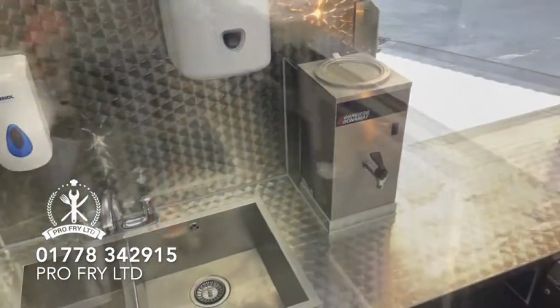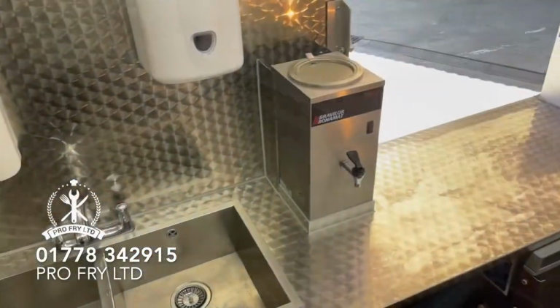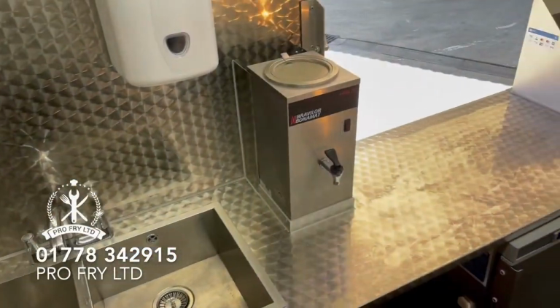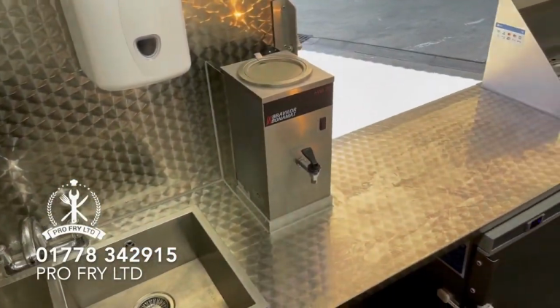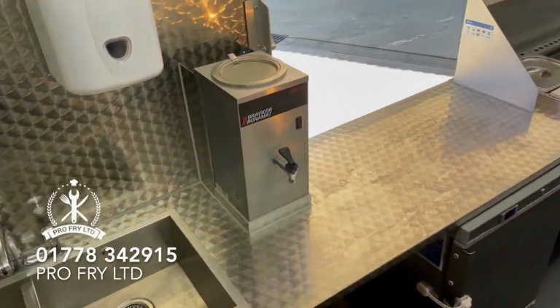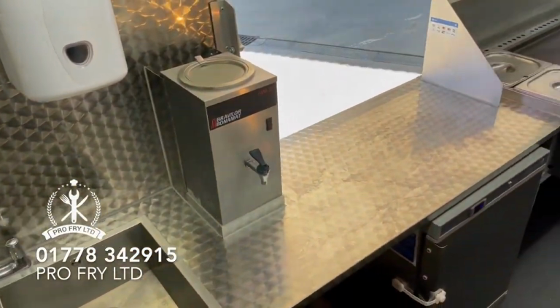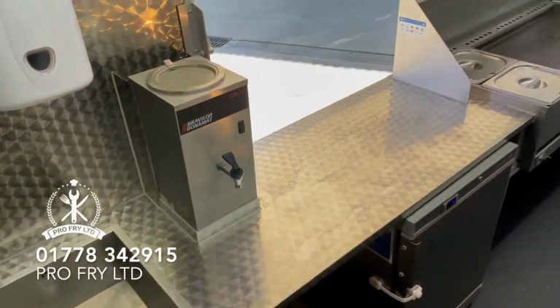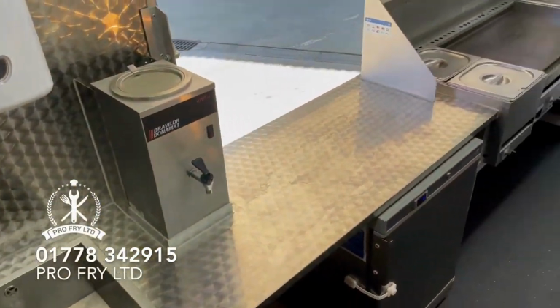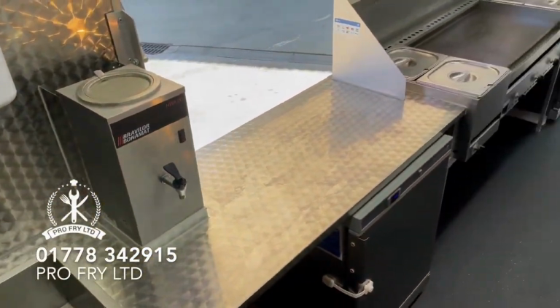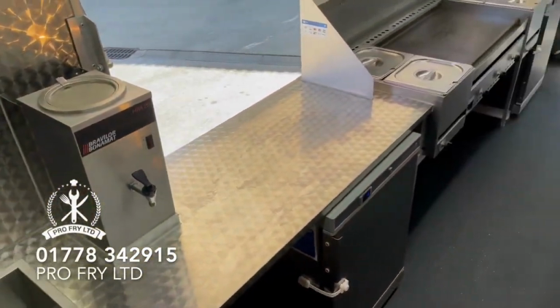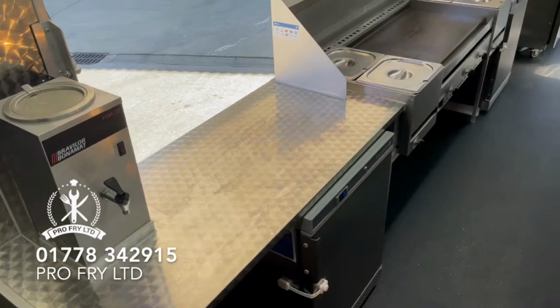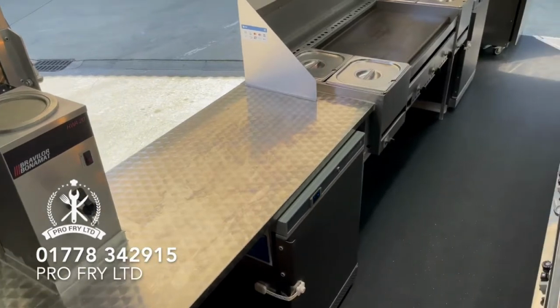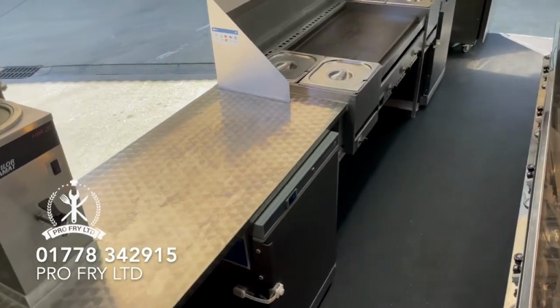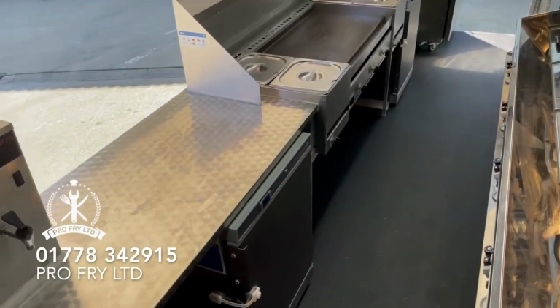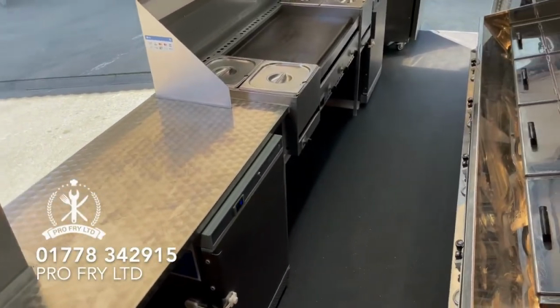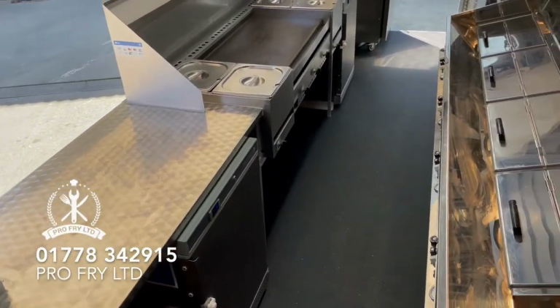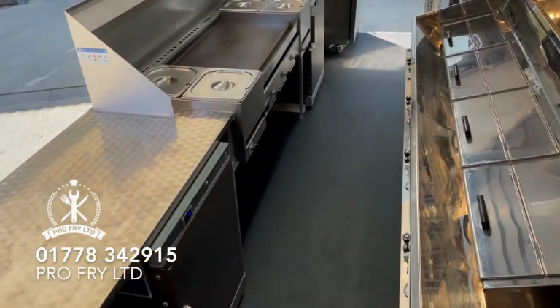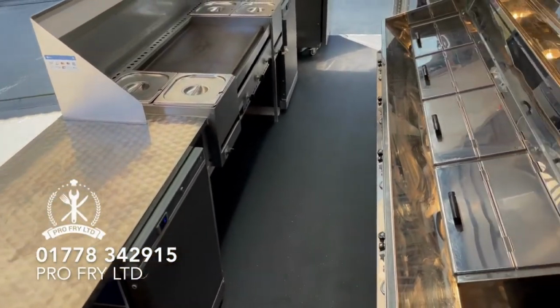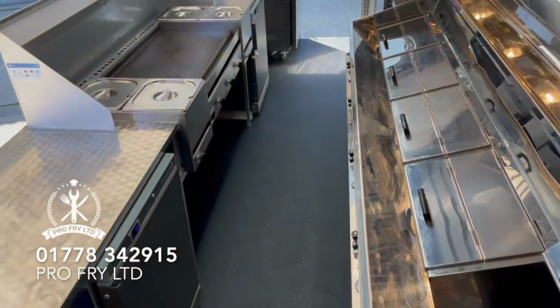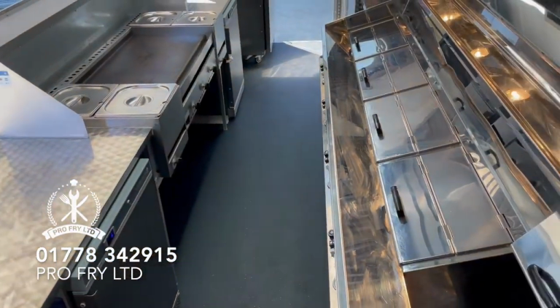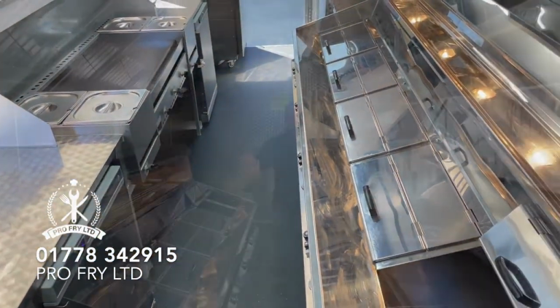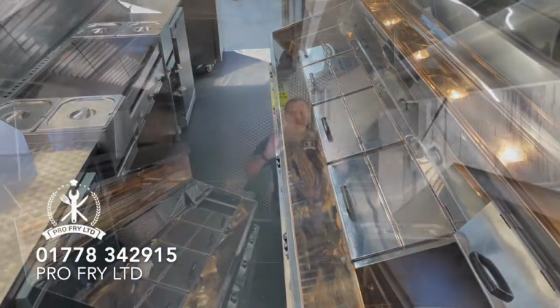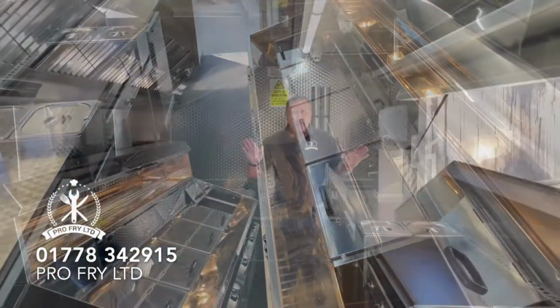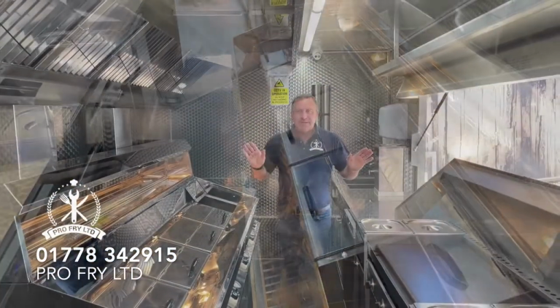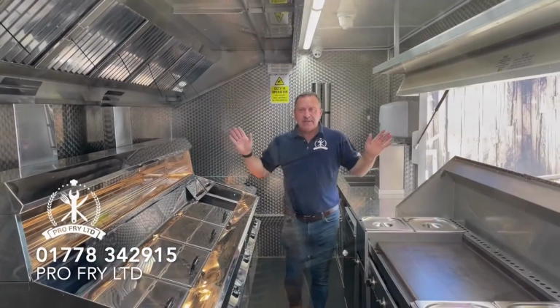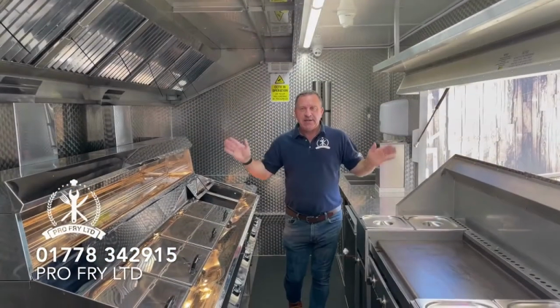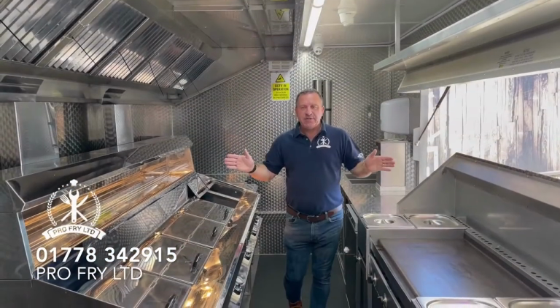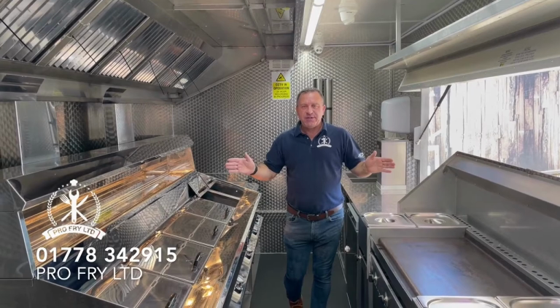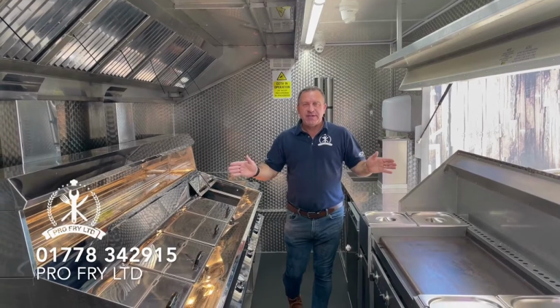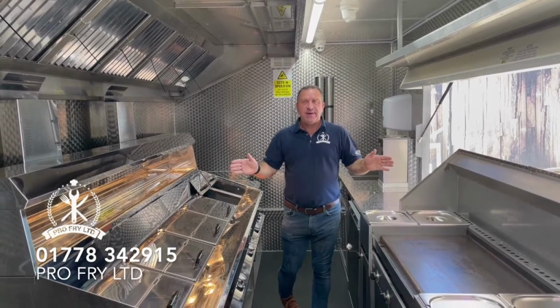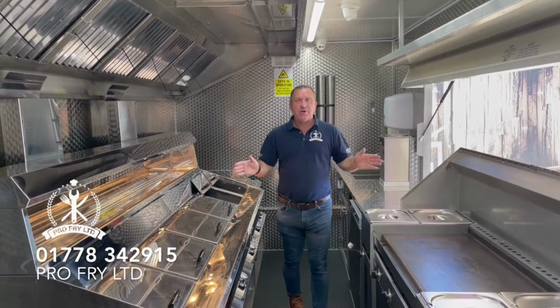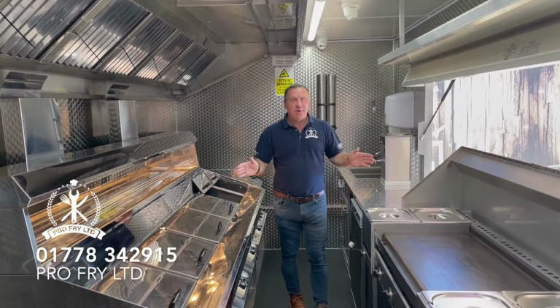At the moment we've got a huge waiting list, so we've had this unit come back in and you can jump the waiting list — literally this unit is ready to go out straight away.